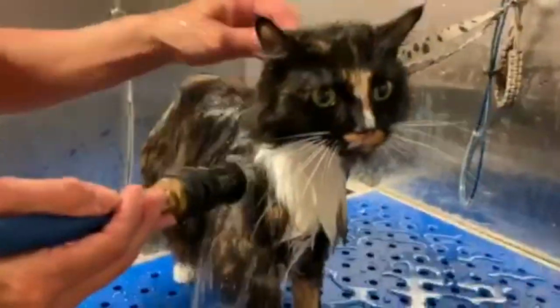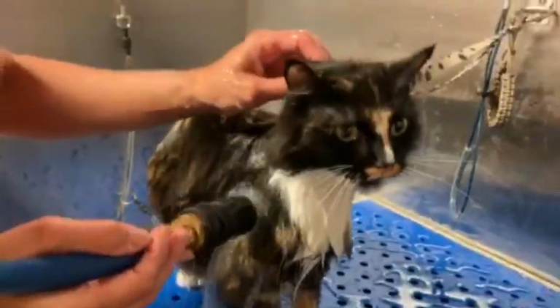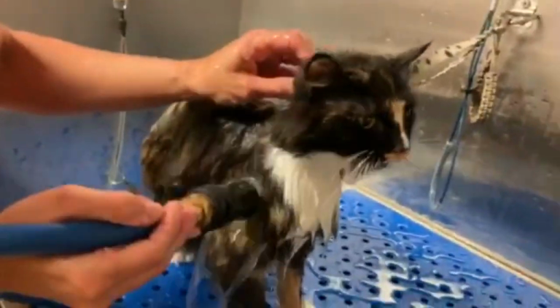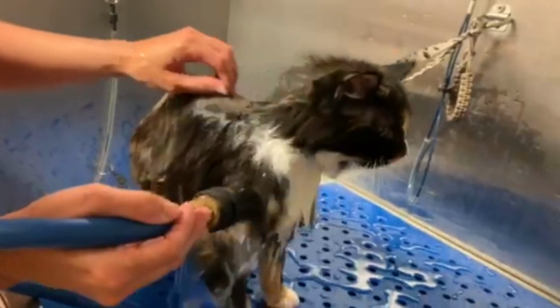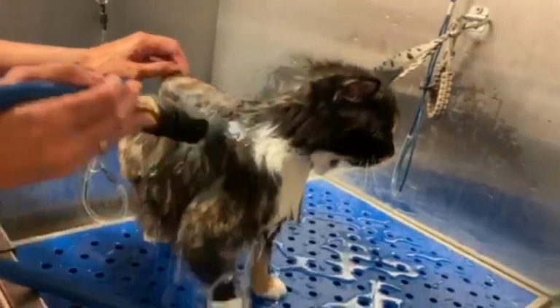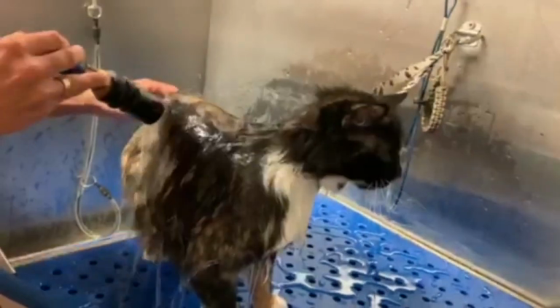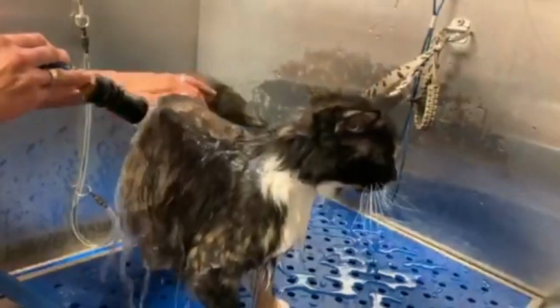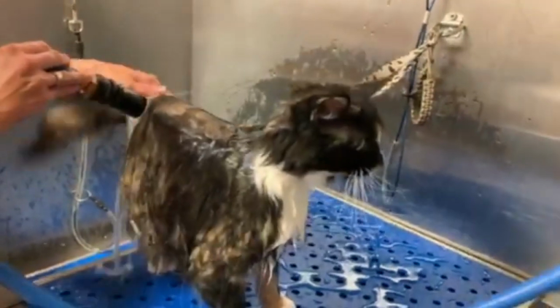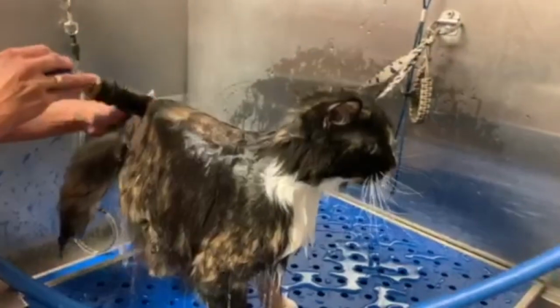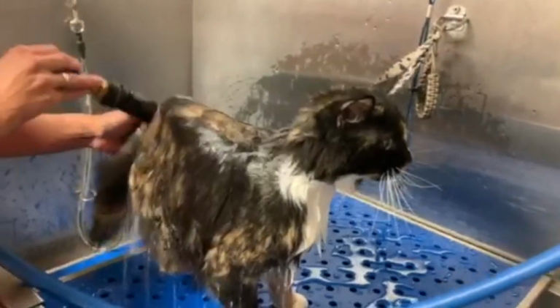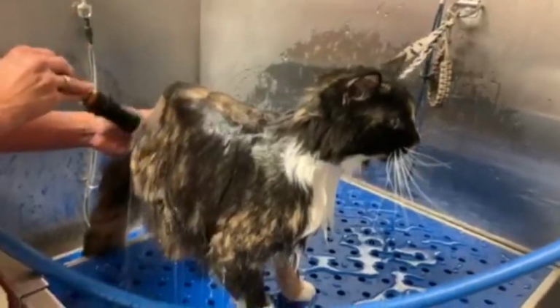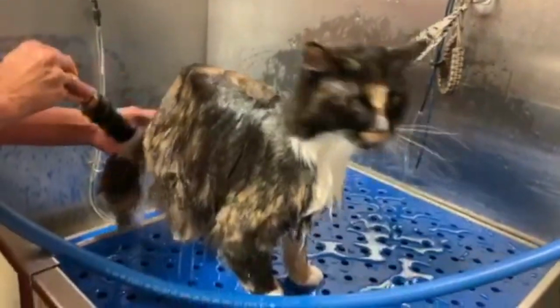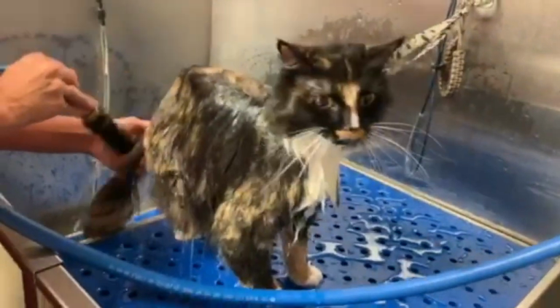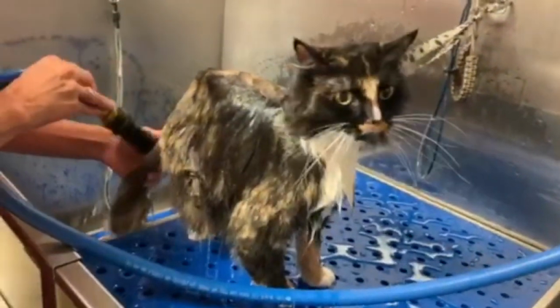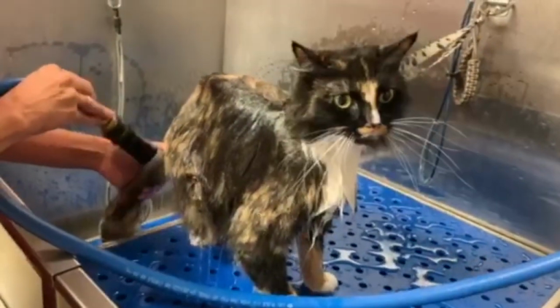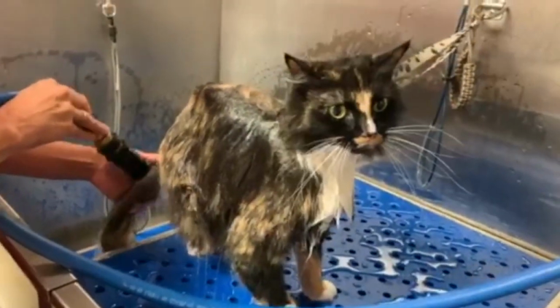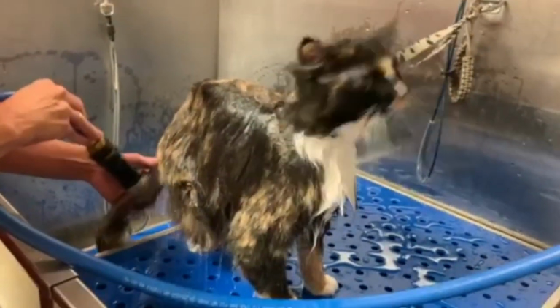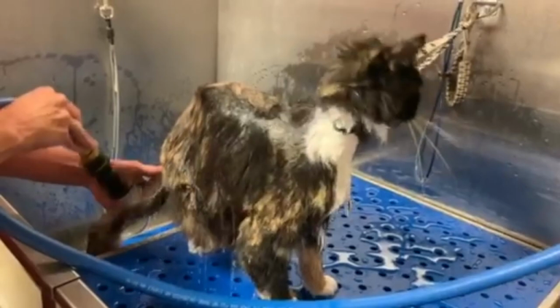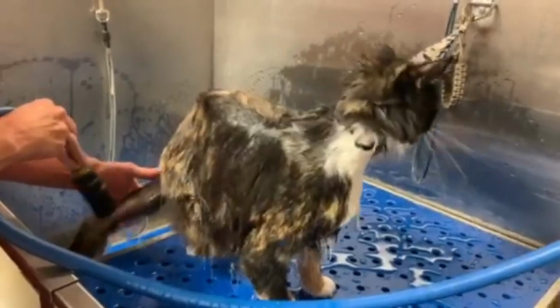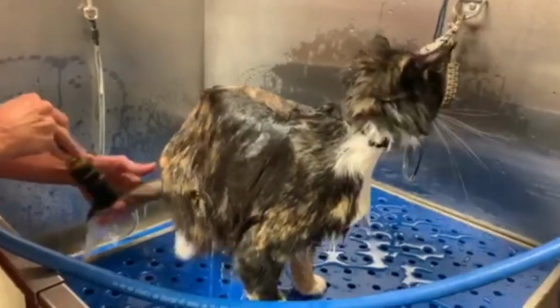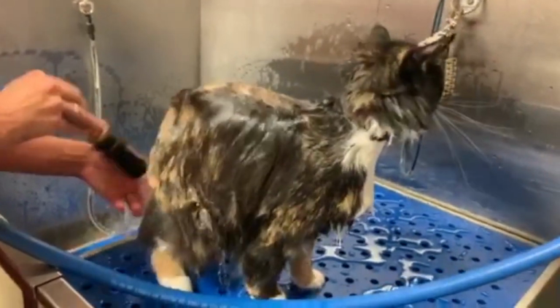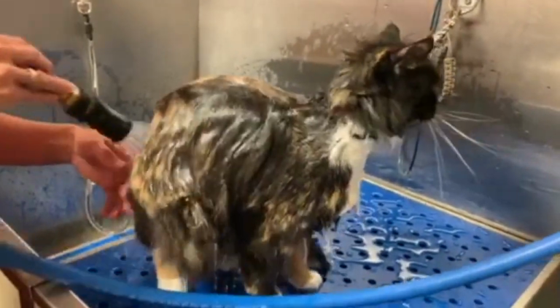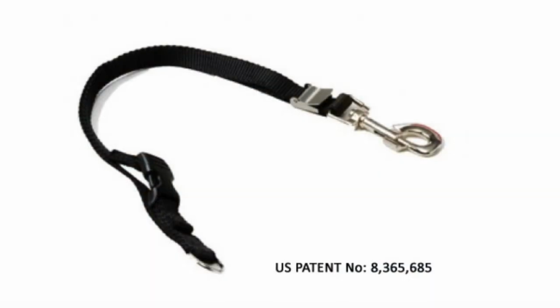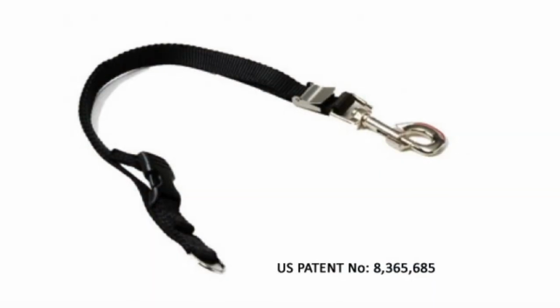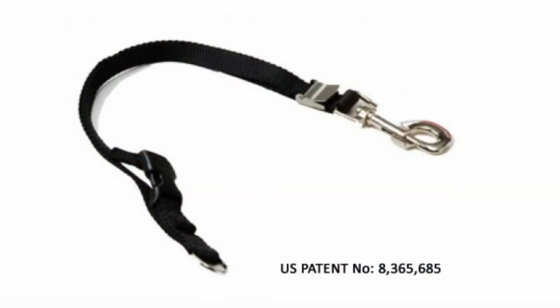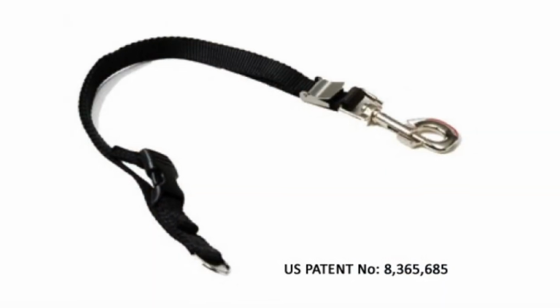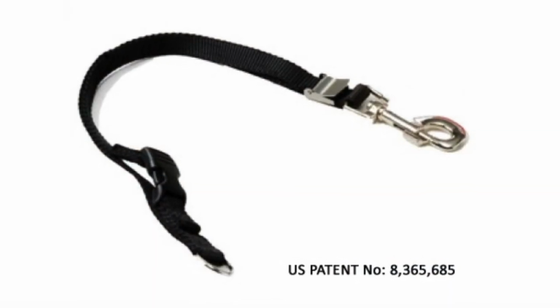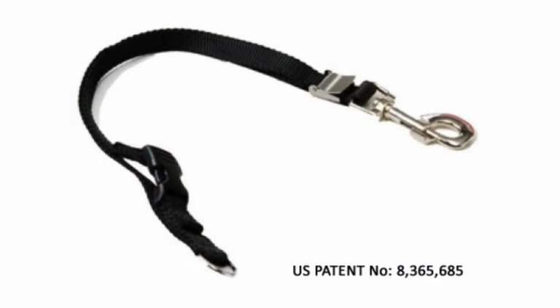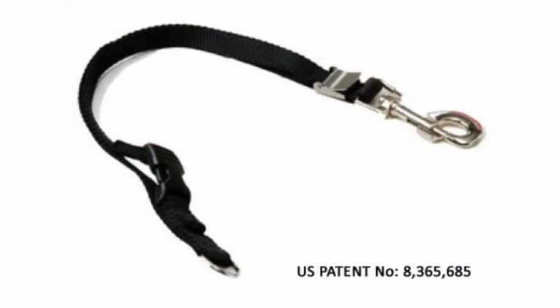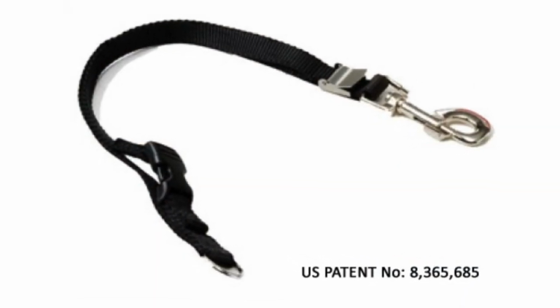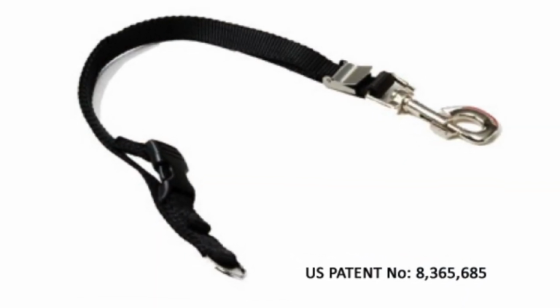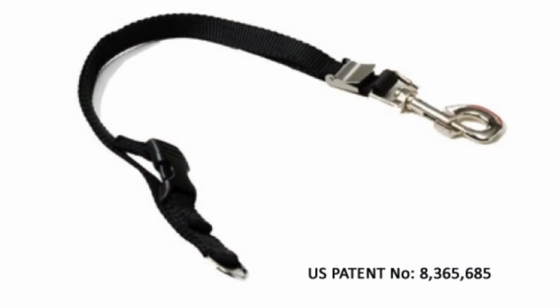It's loosening up all the dirt and stuff that's against their skin in their coat. And then we're going to give them a good bath. Now take notice: I am using a groomer's helper grooming loop to keep Livy where I need her in the tub.